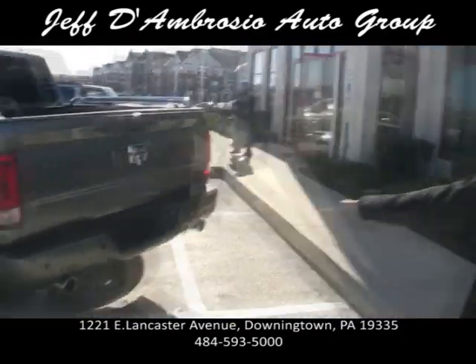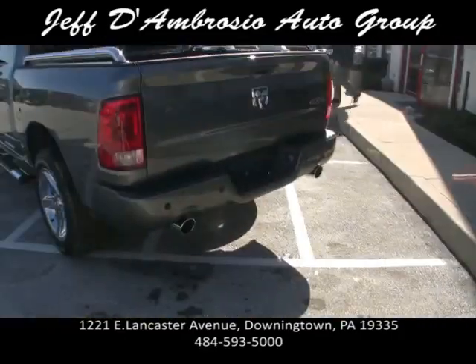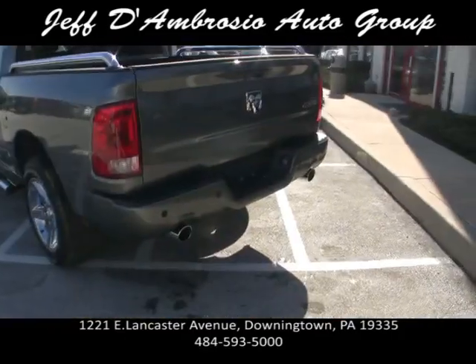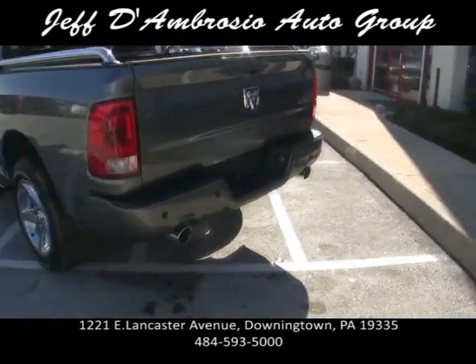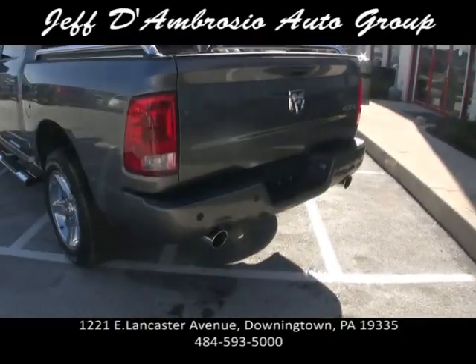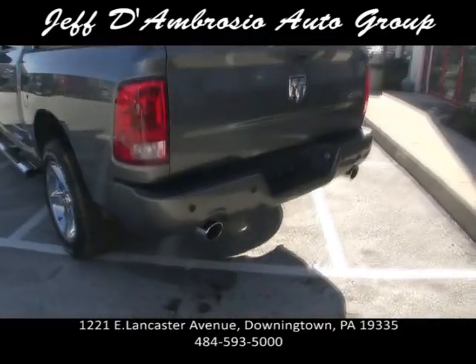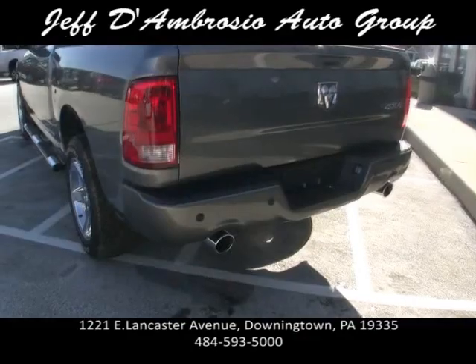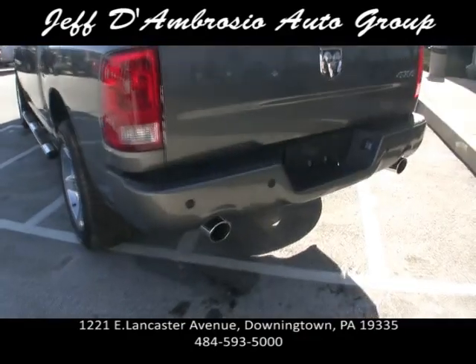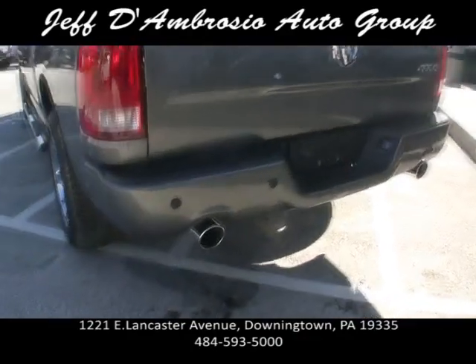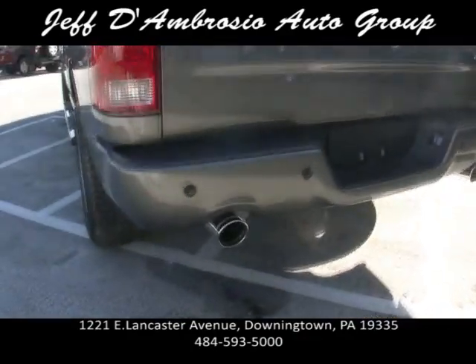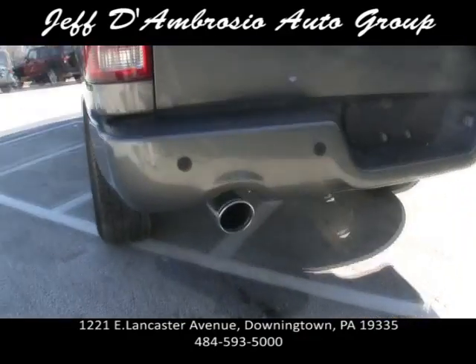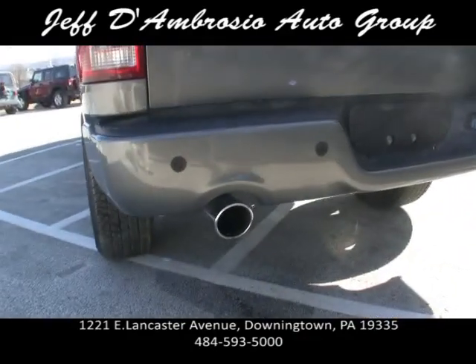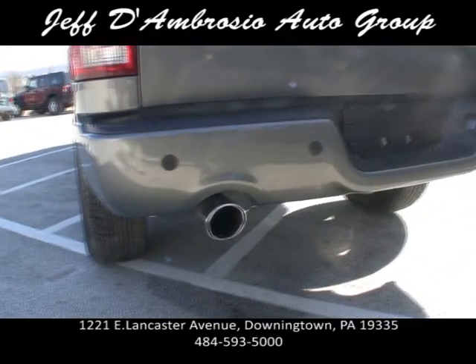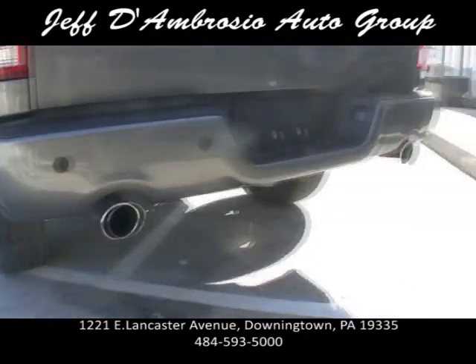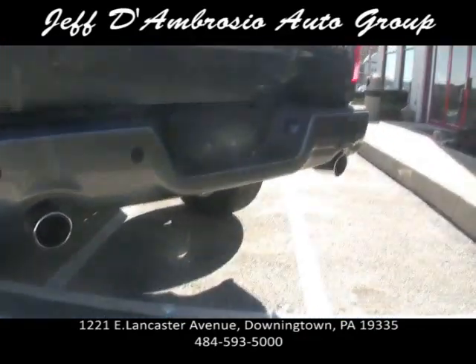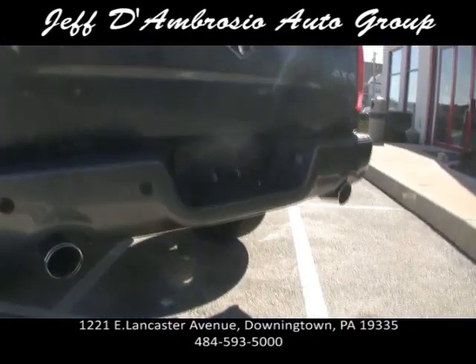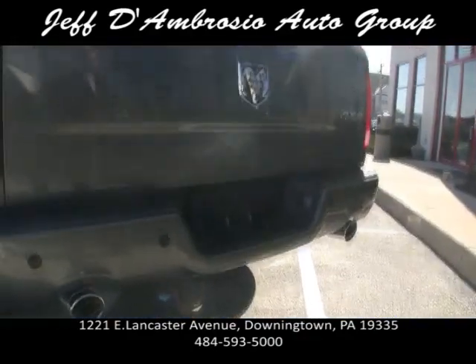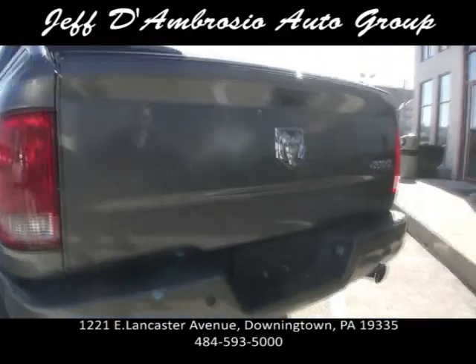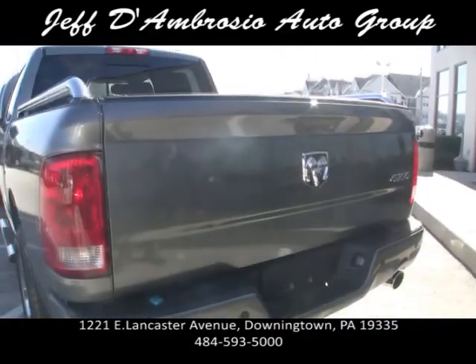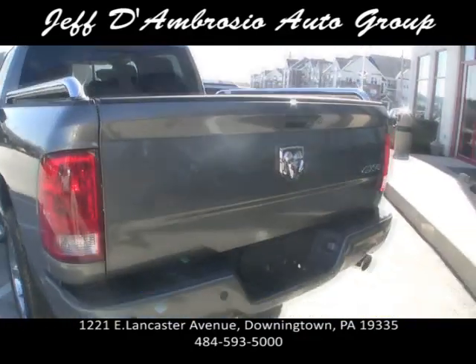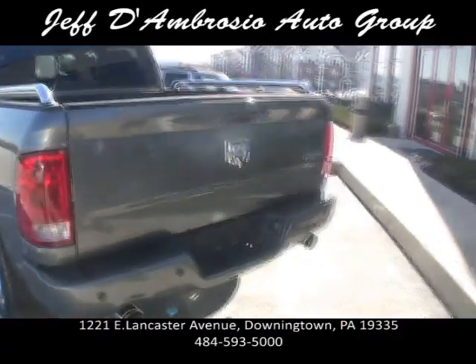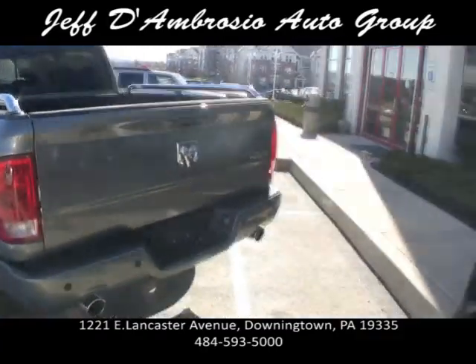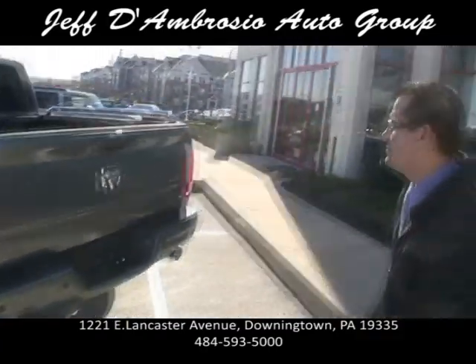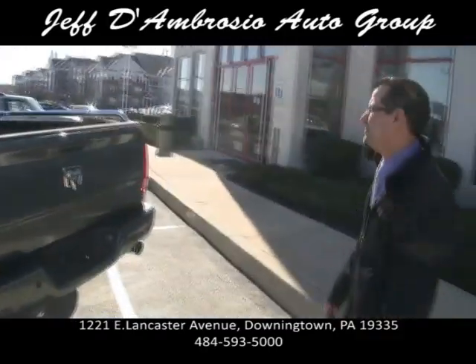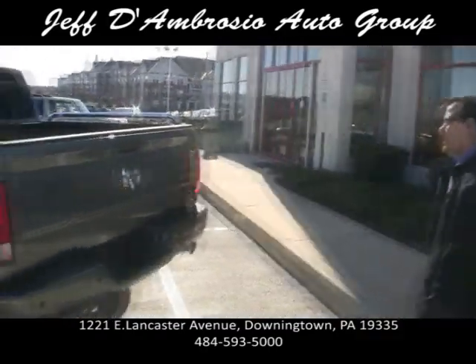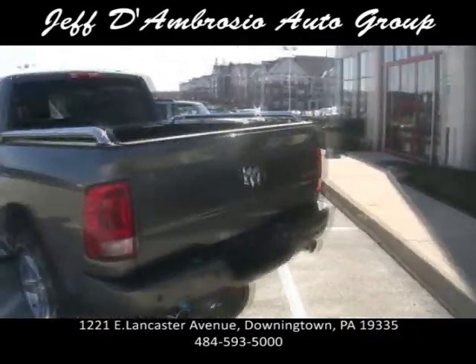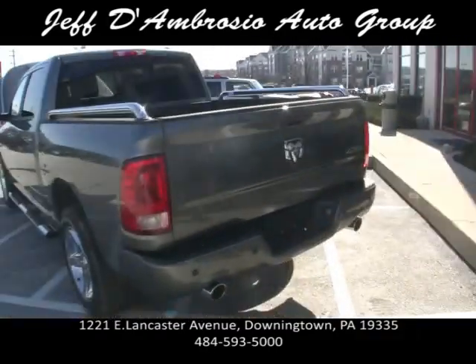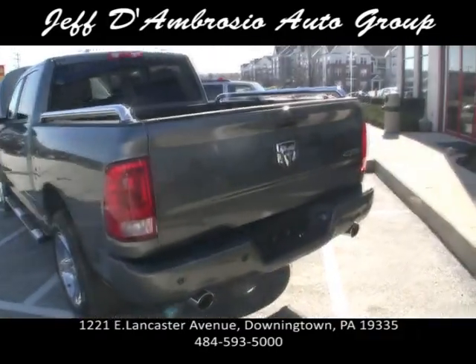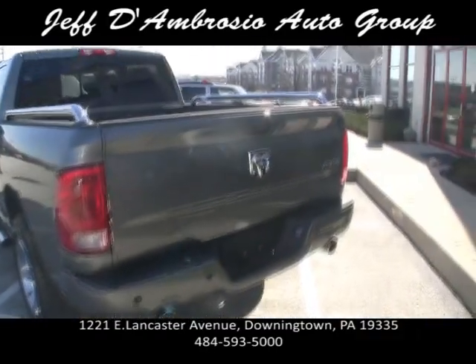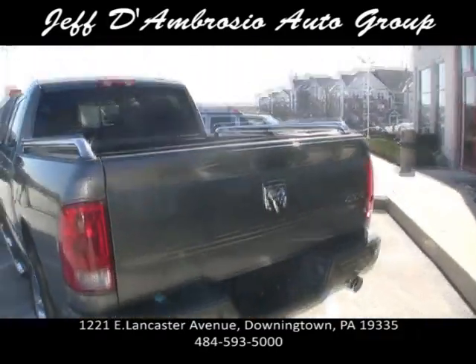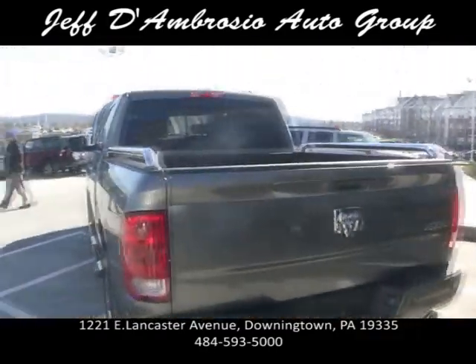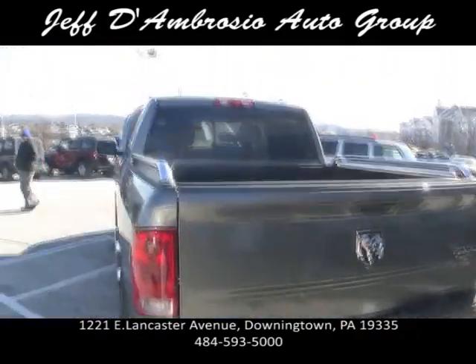The dual exhaust is new and comes standard with the vehicle, so you guys don't have to spend money upgrading the exhaust system. That goes from the headers all the way back. It also has a rear sliding window, which comes standard.